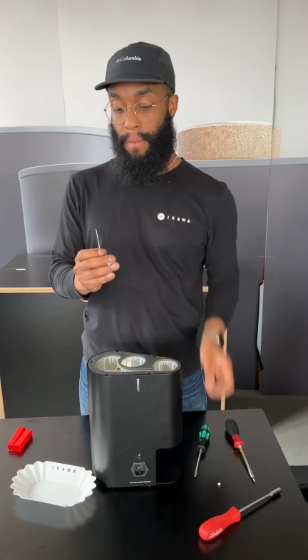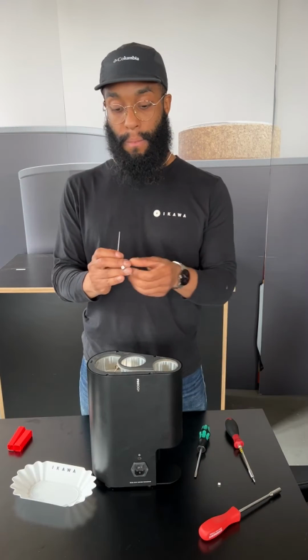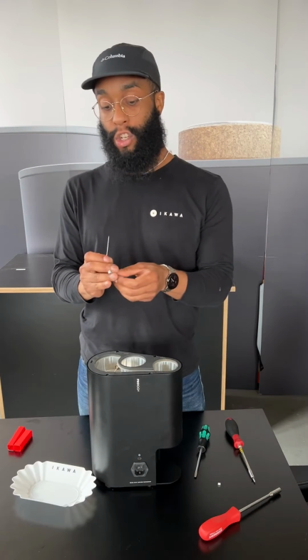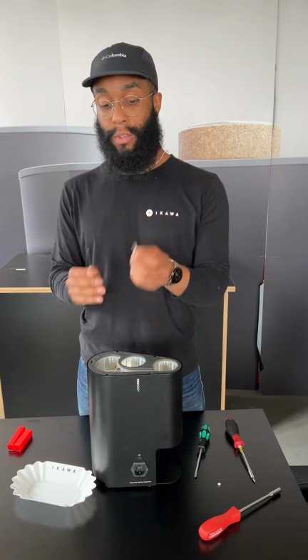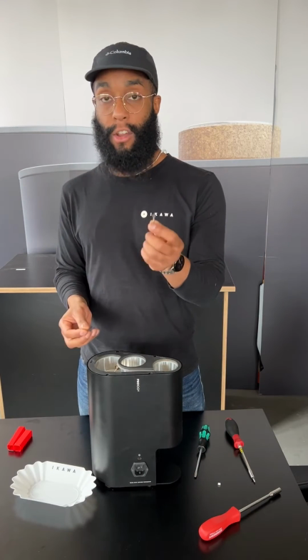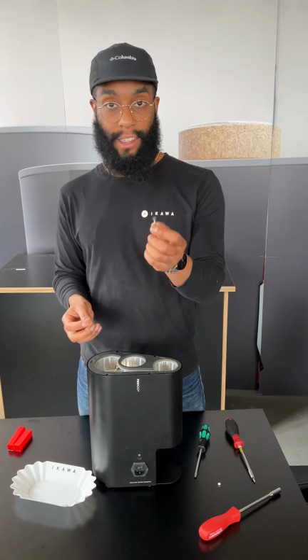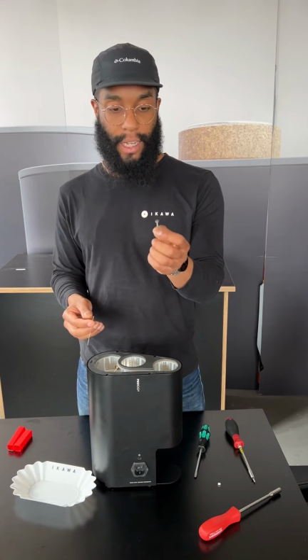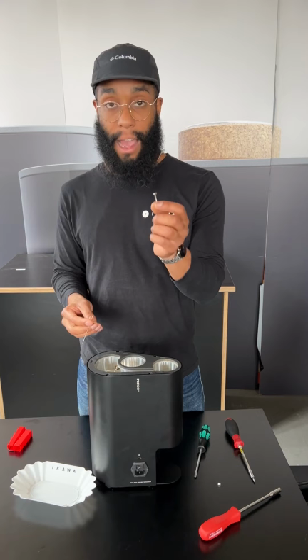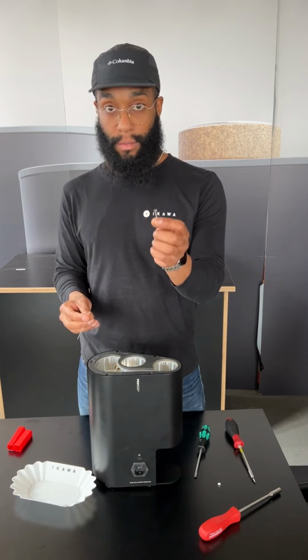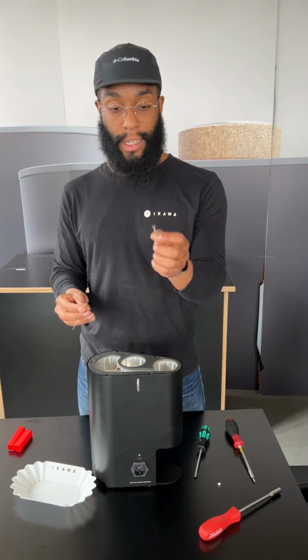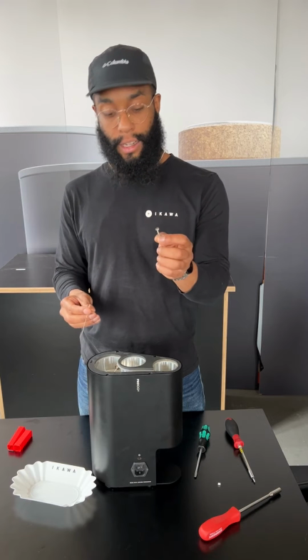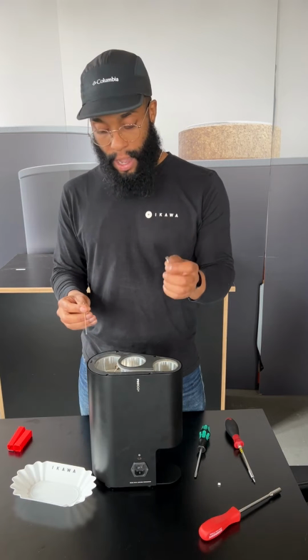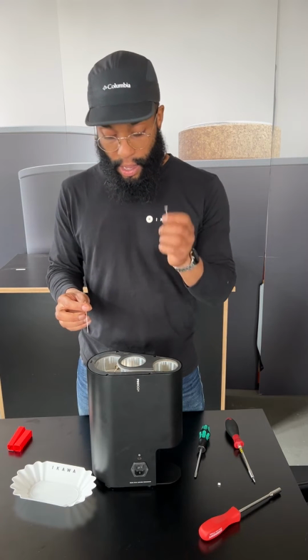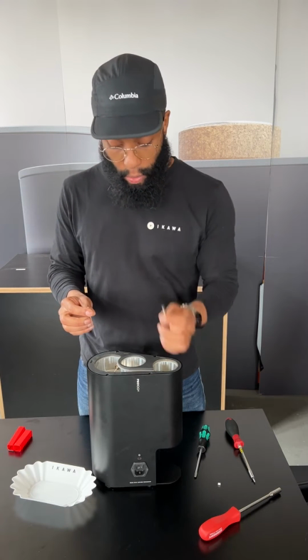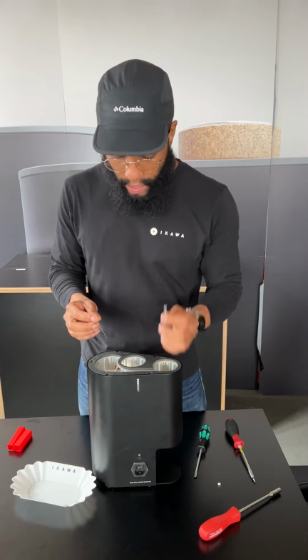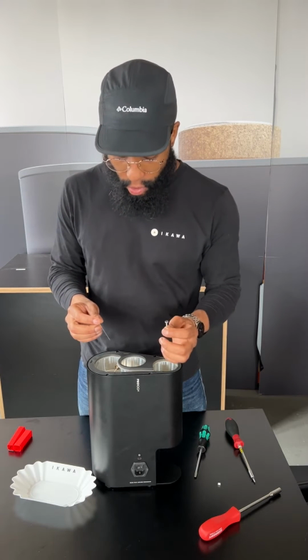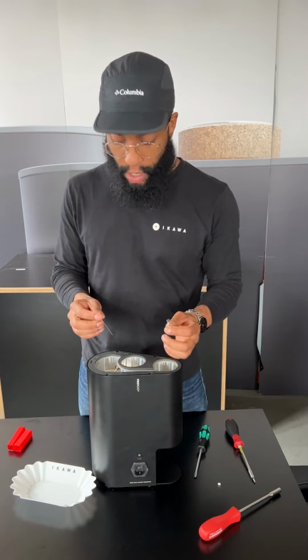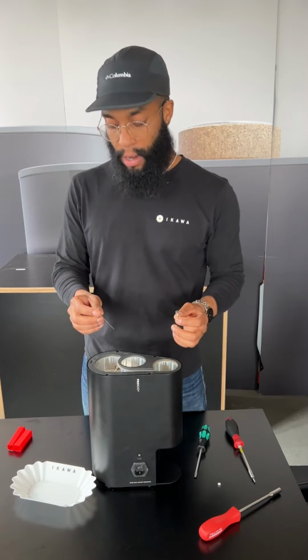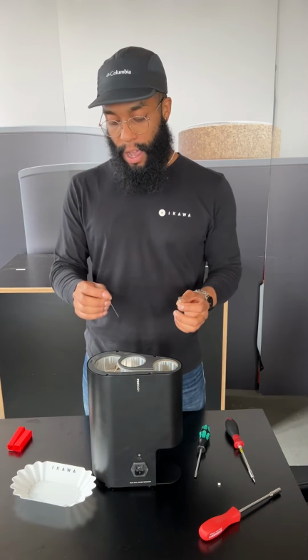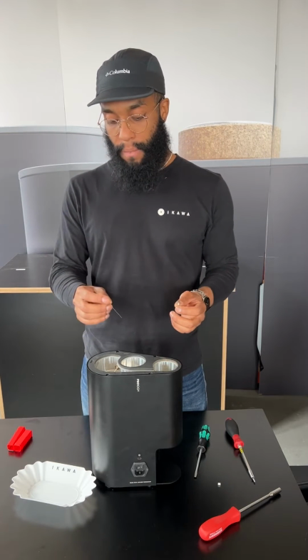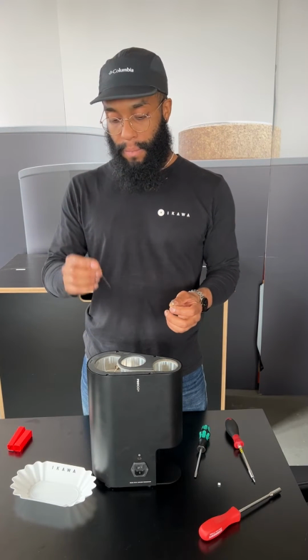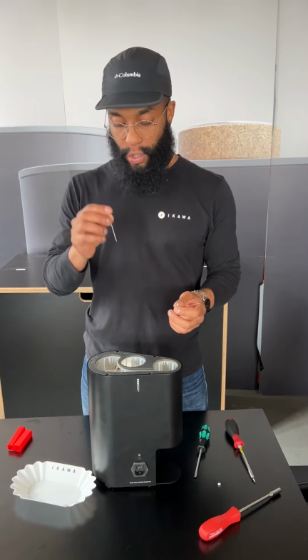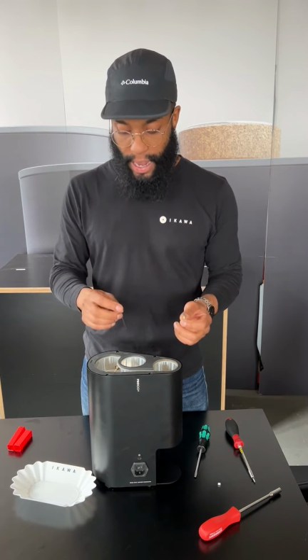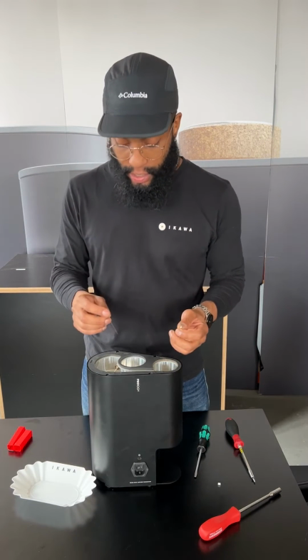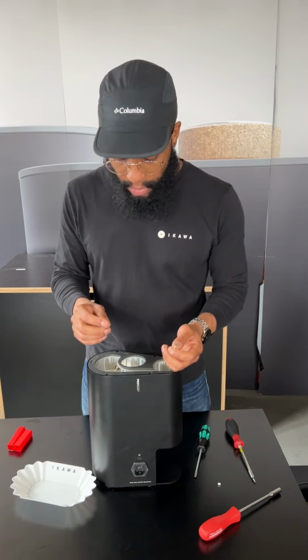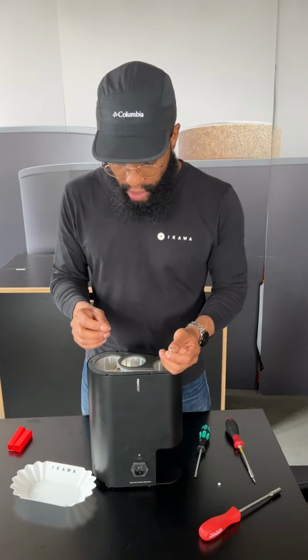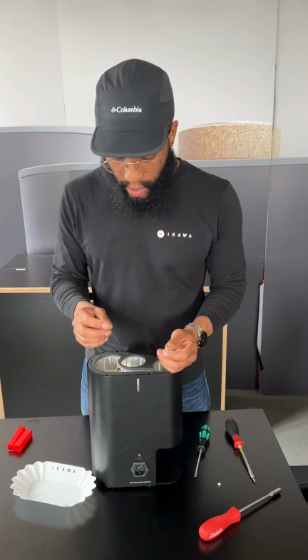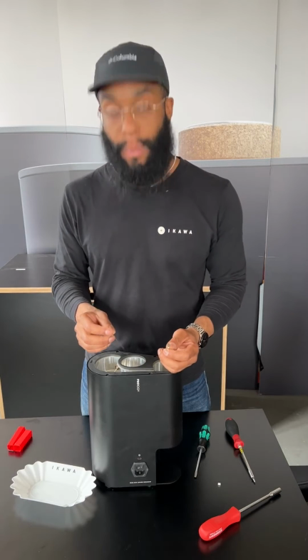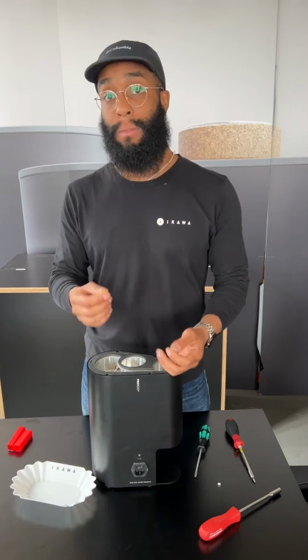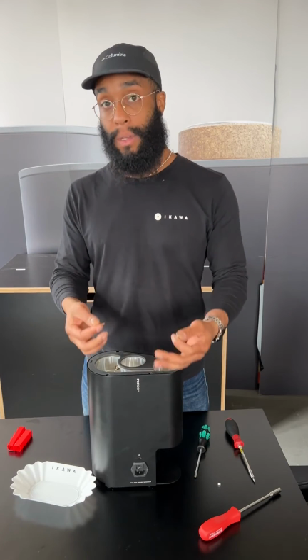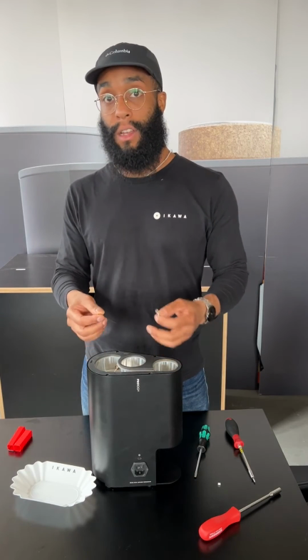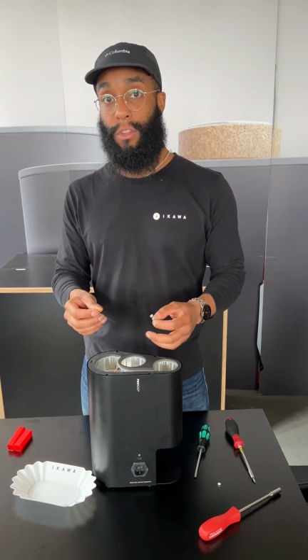Make sure you take your exit spigot out to clean it, and don't do it in the roaster, because you can actually damage the humidity pipe inside the roaster.